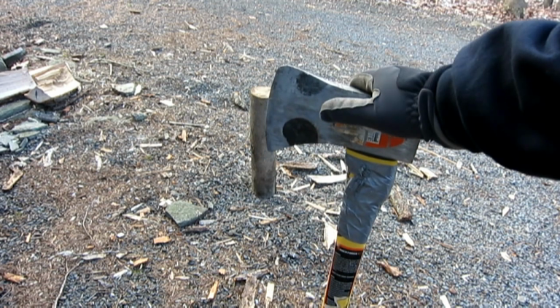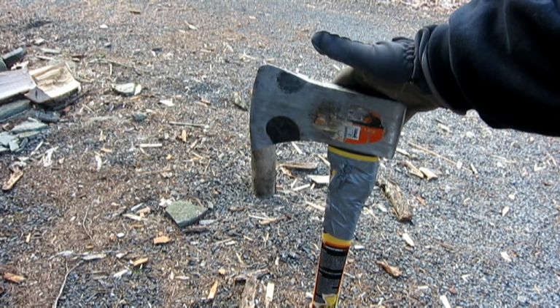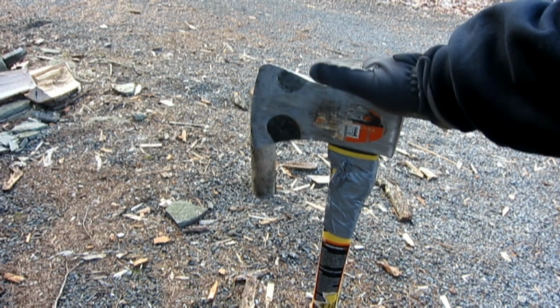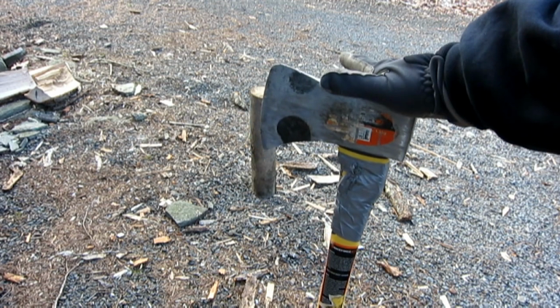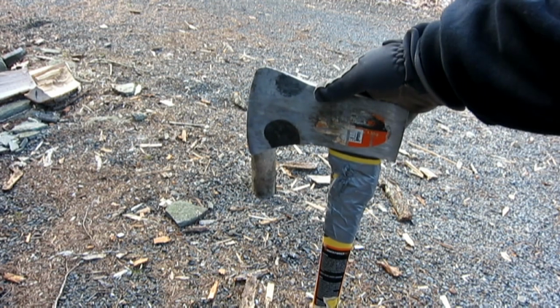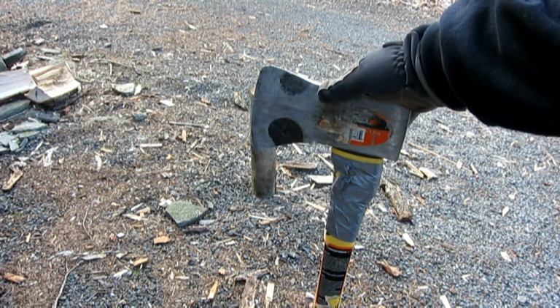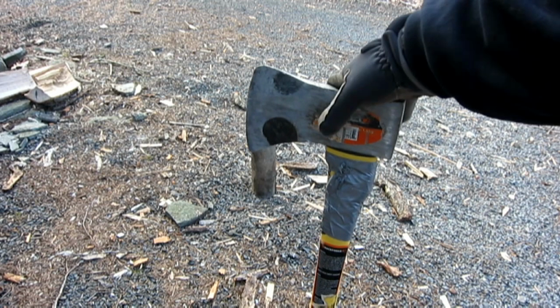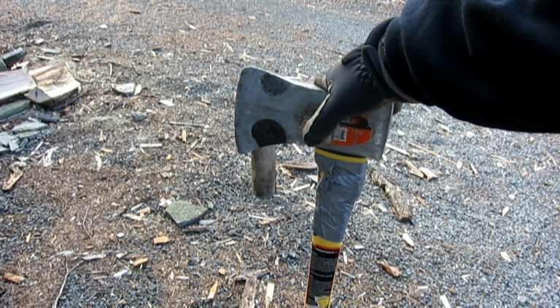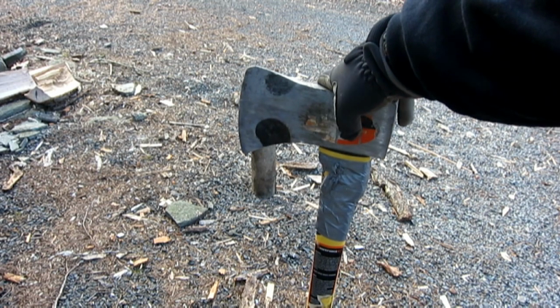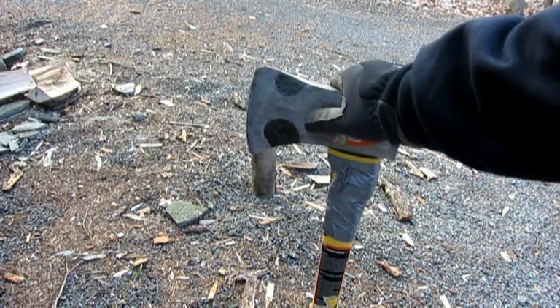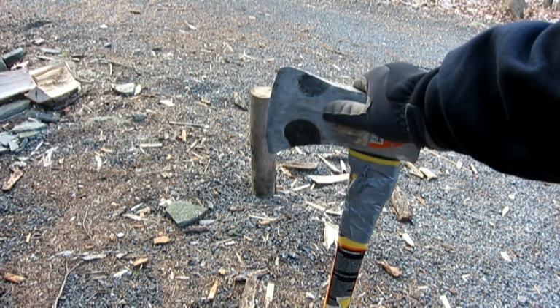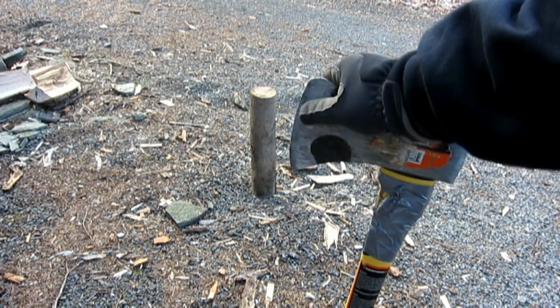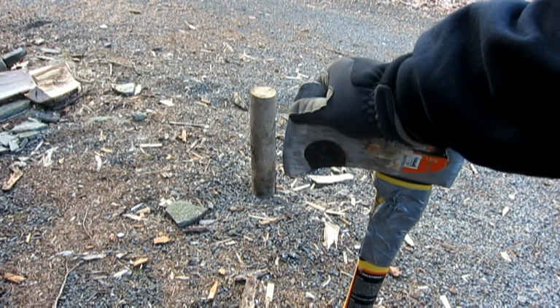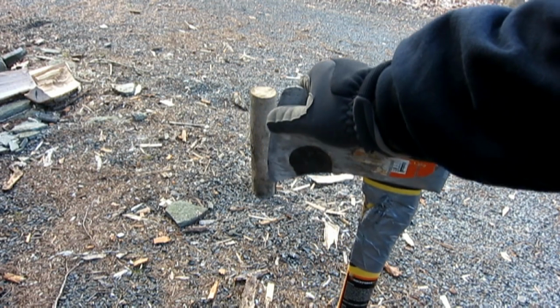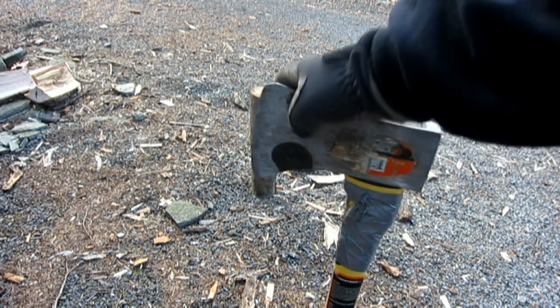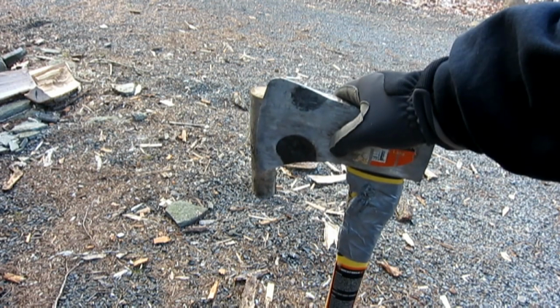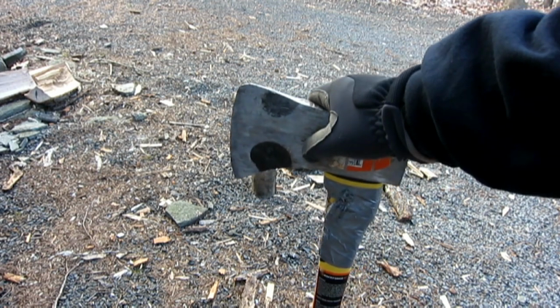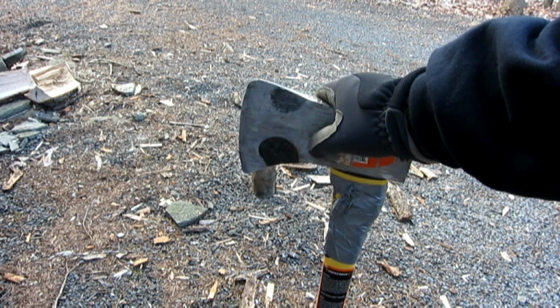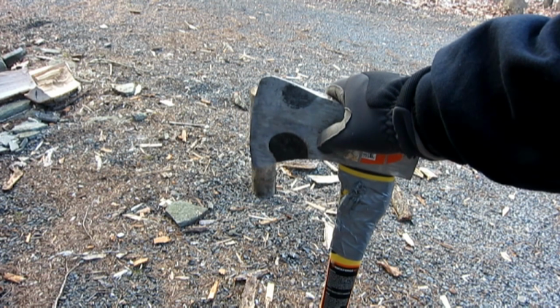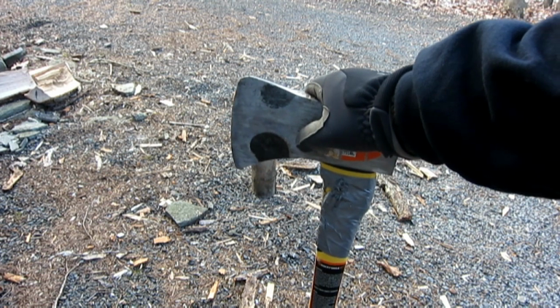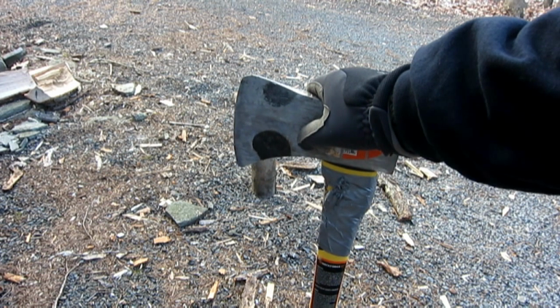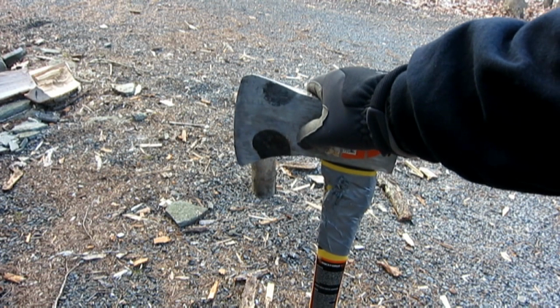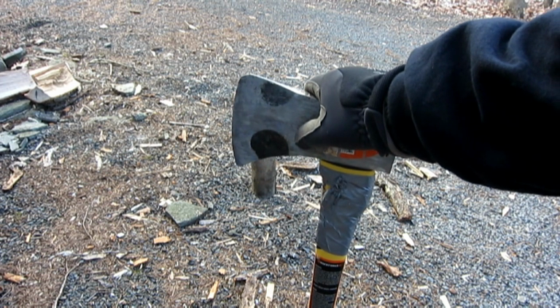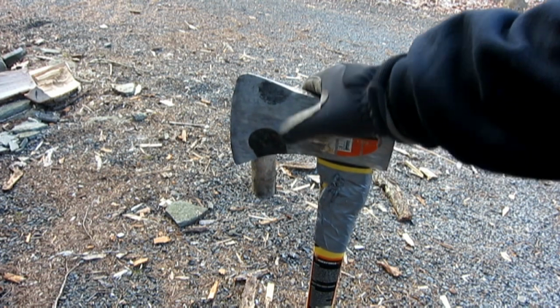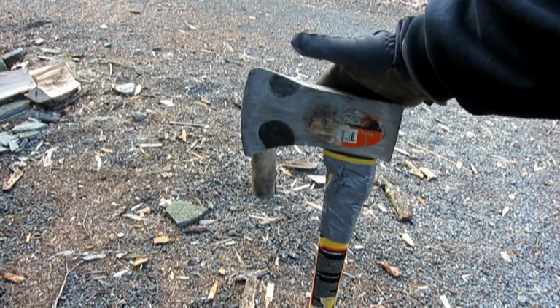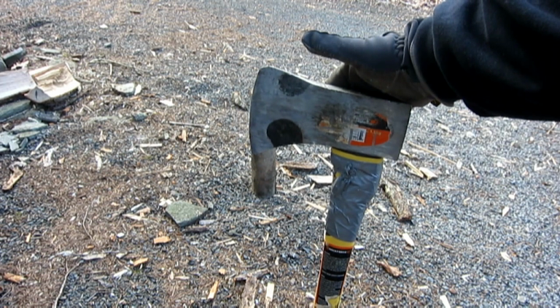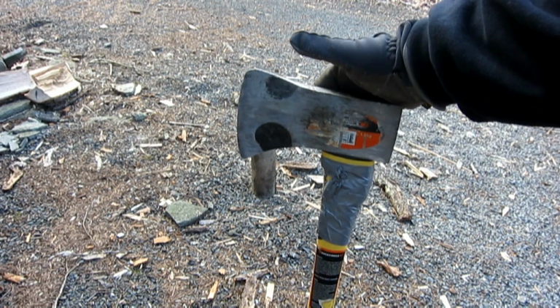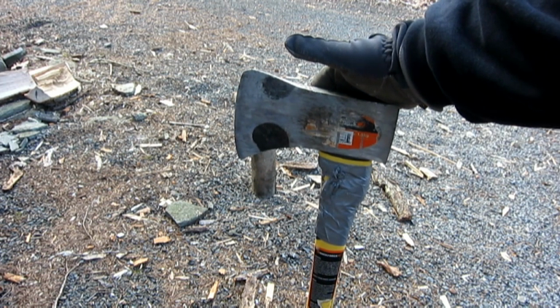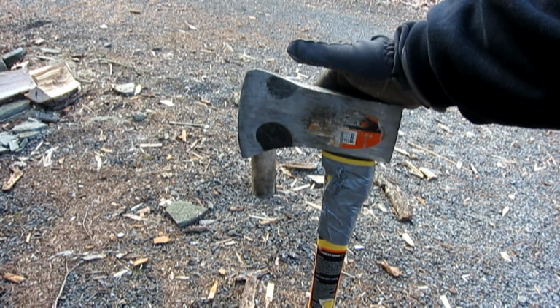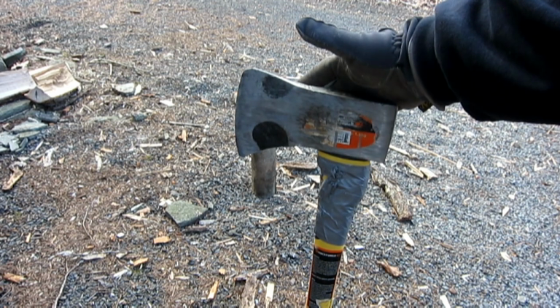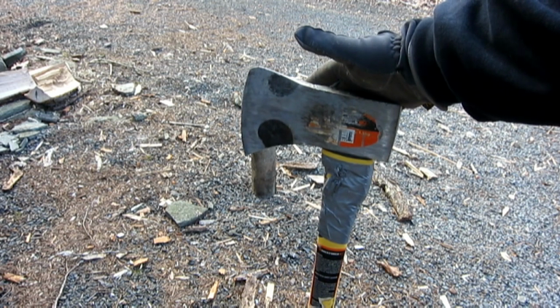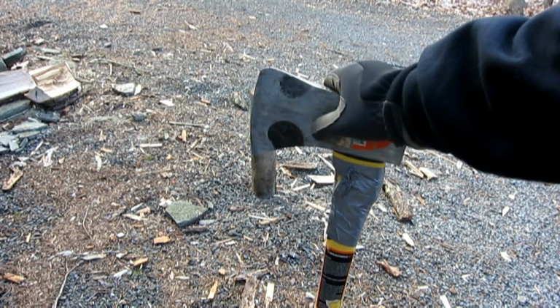So I got a $30 axe from Lowe's a while ago and just took my own stones to it to make it nice and sharp, because they come very dull from the store. You have to sharpen them yourself.